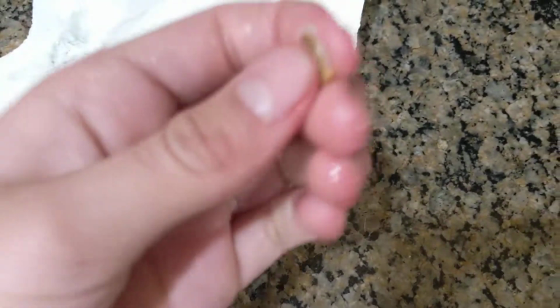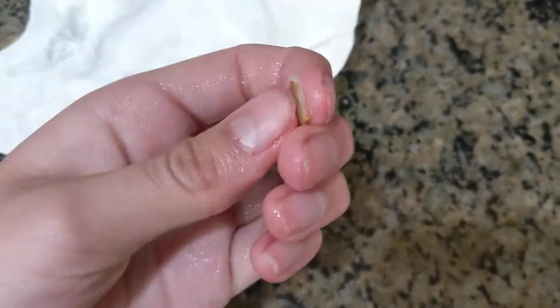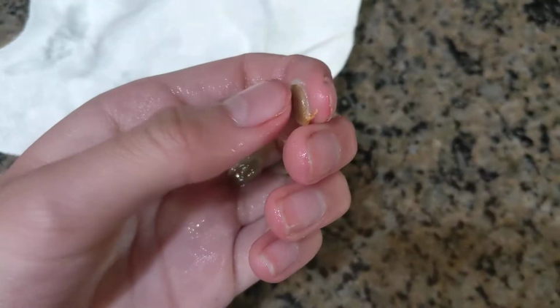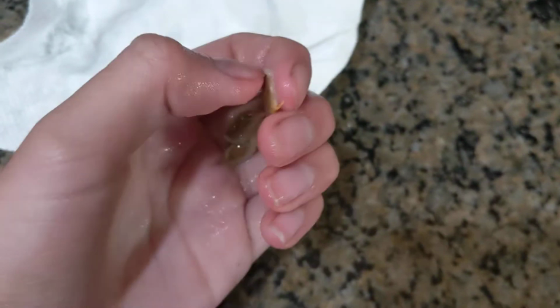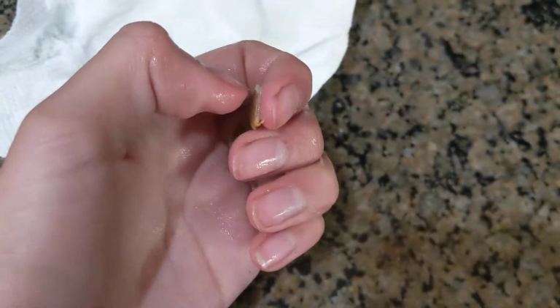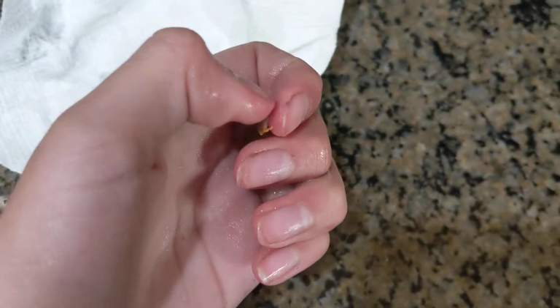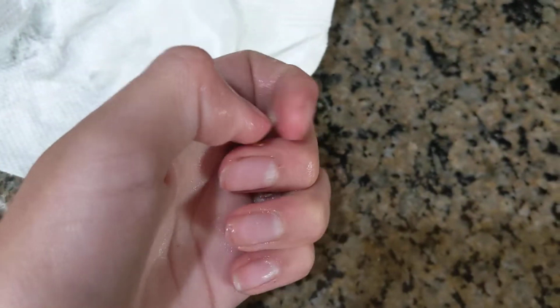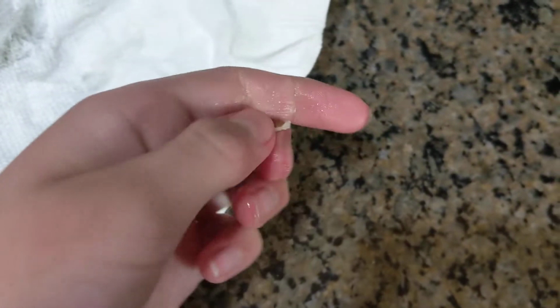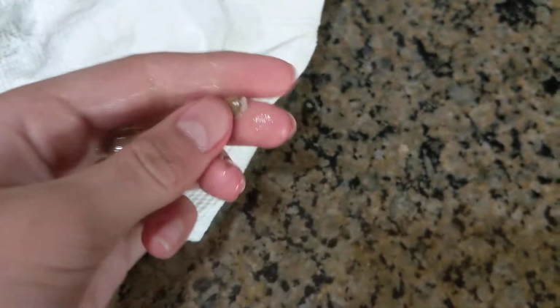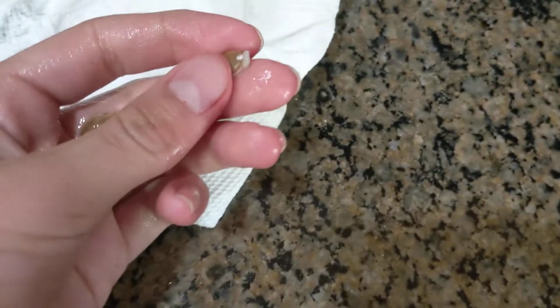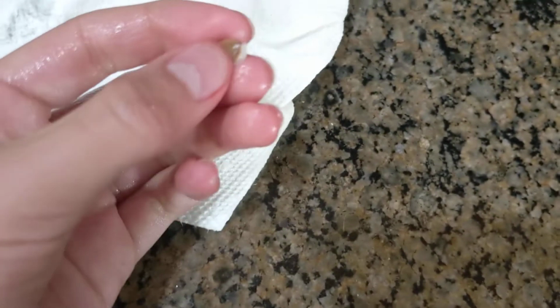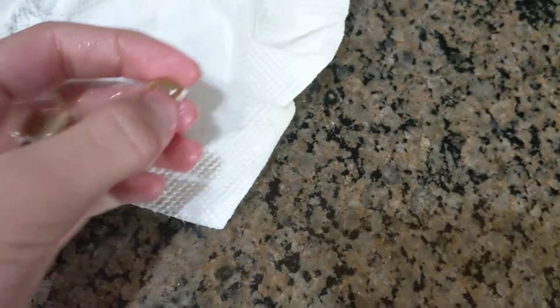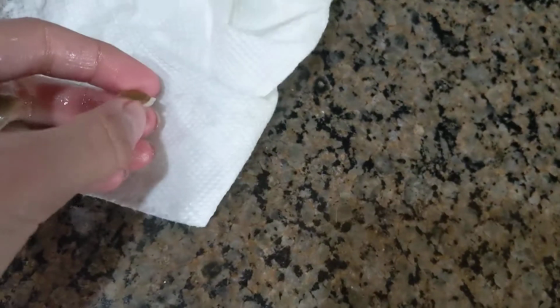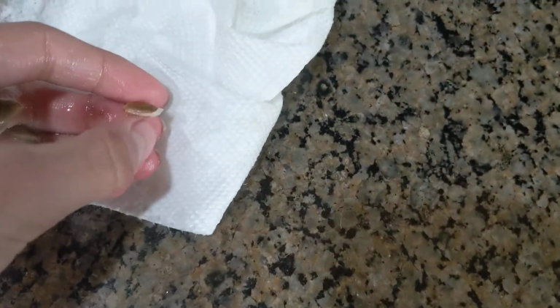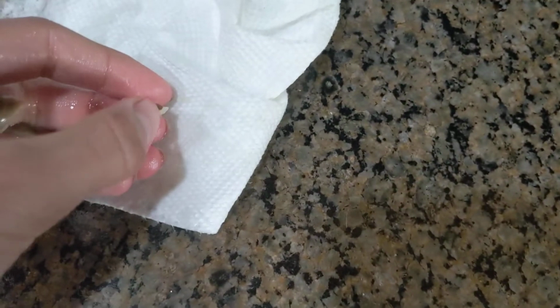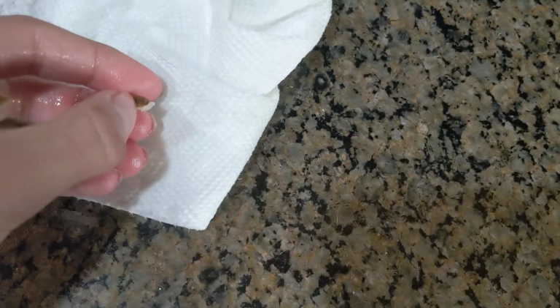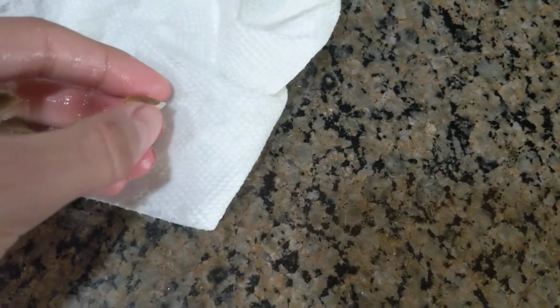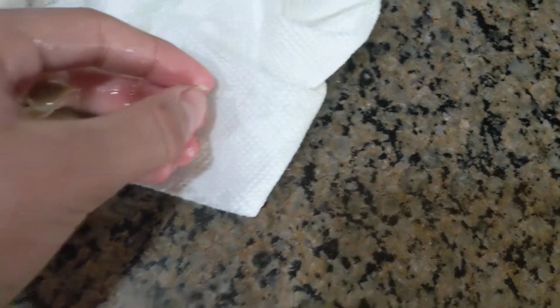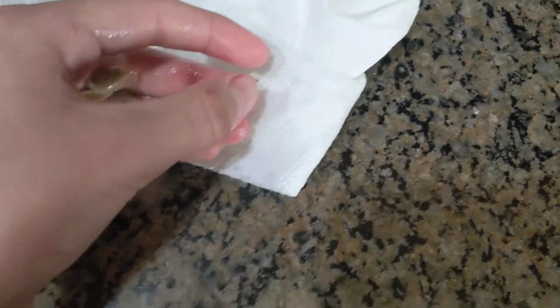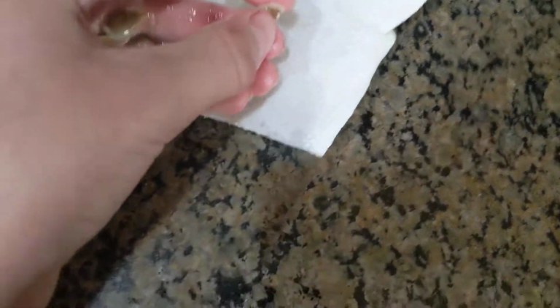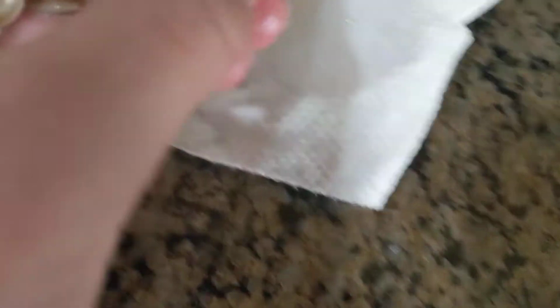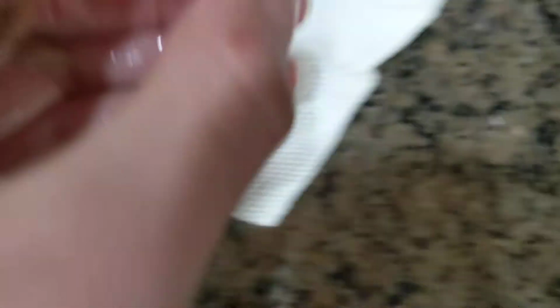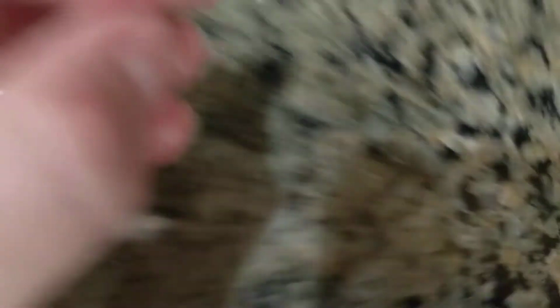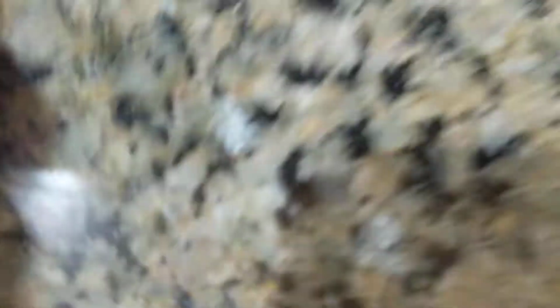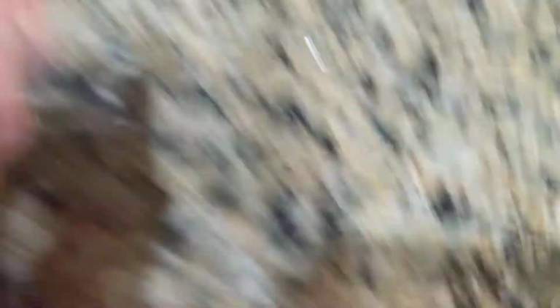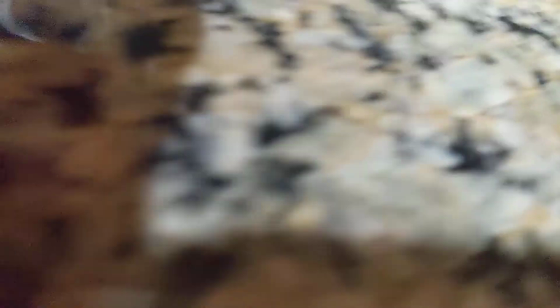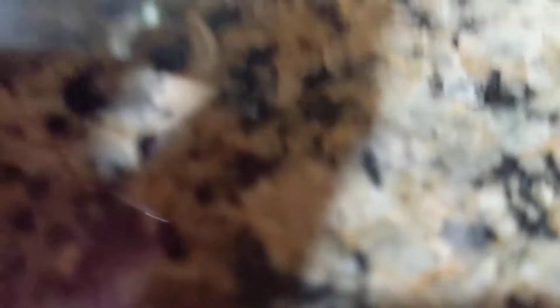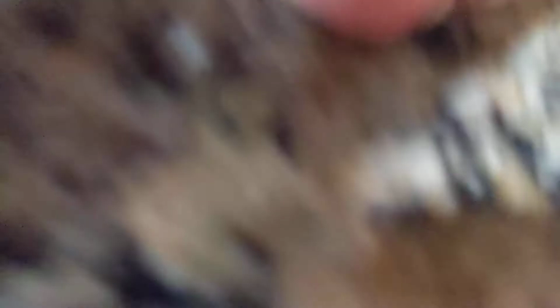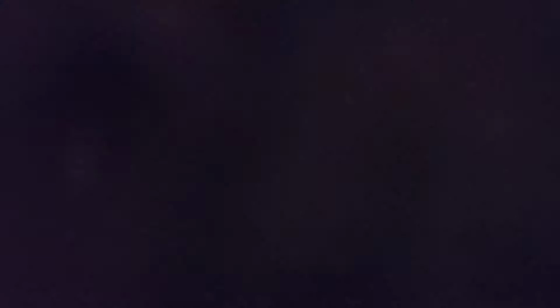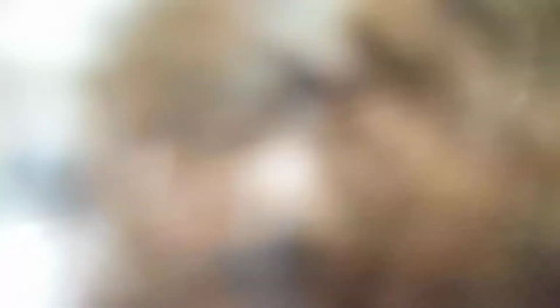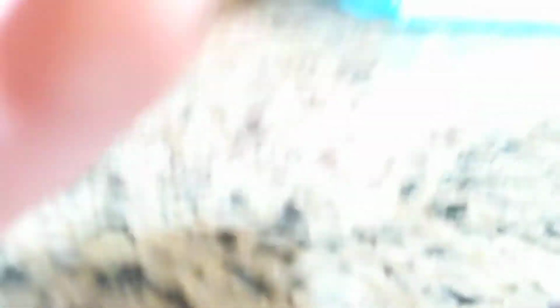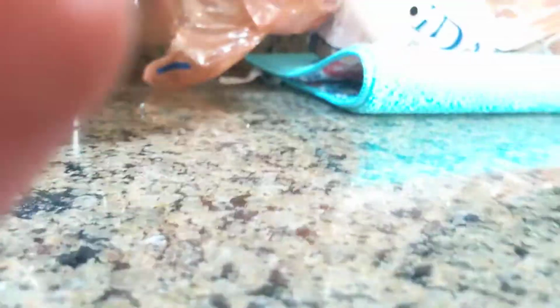You want to take this pulp off by sort of scratching it off, but I cannot do that with one hand.